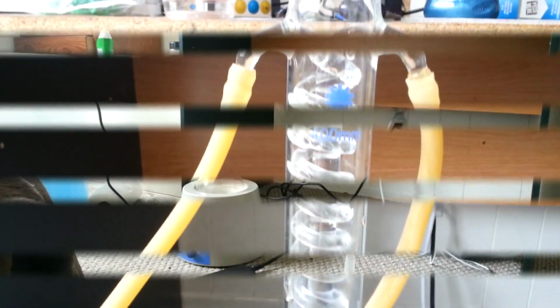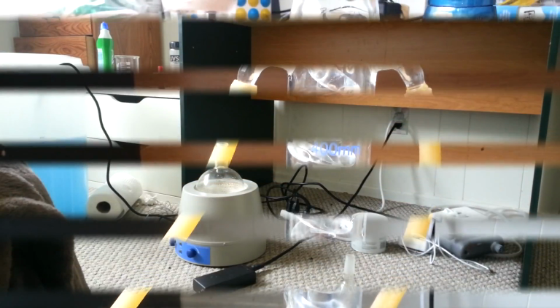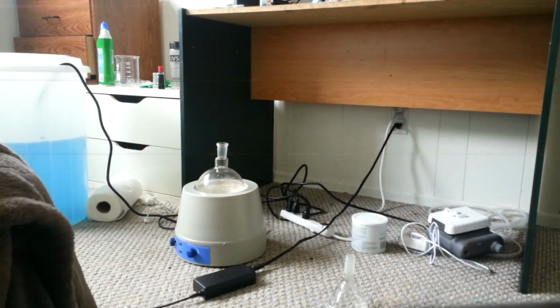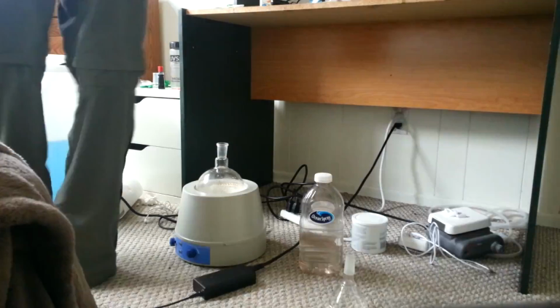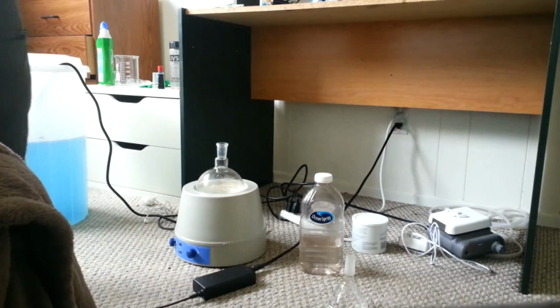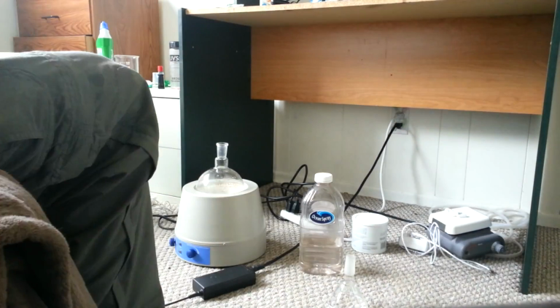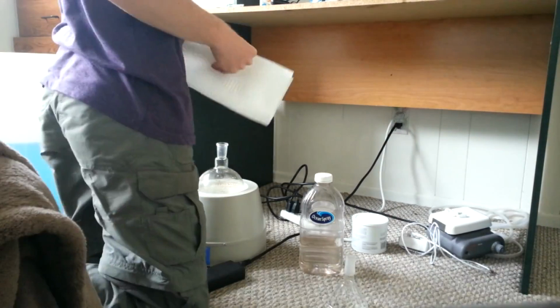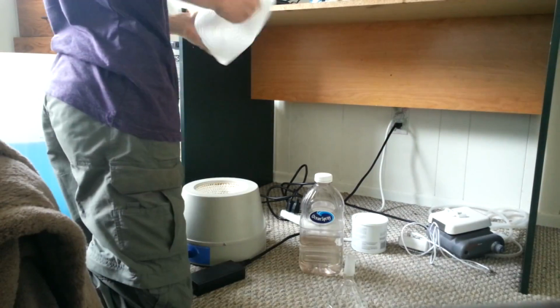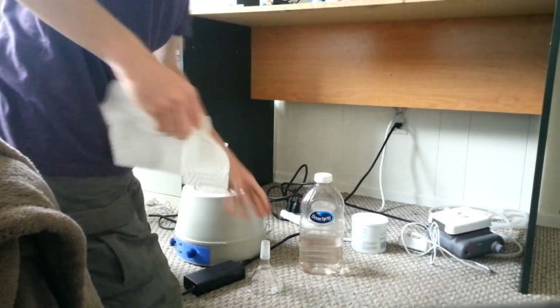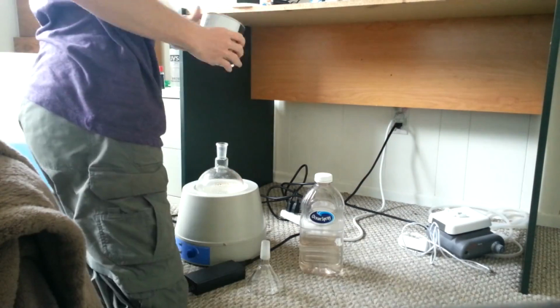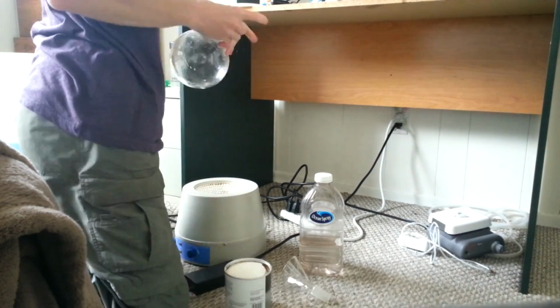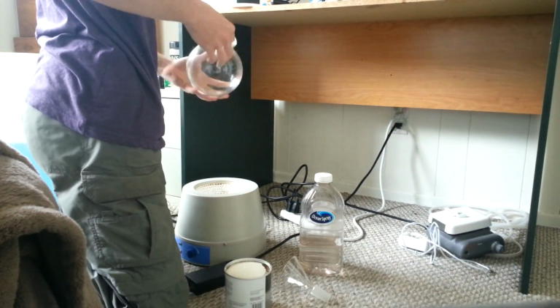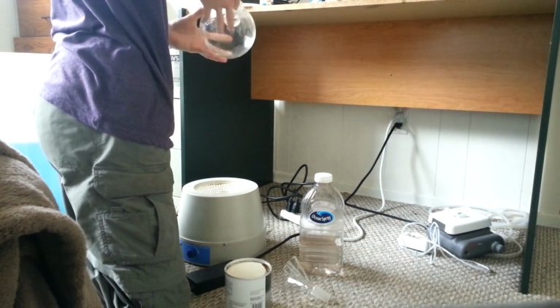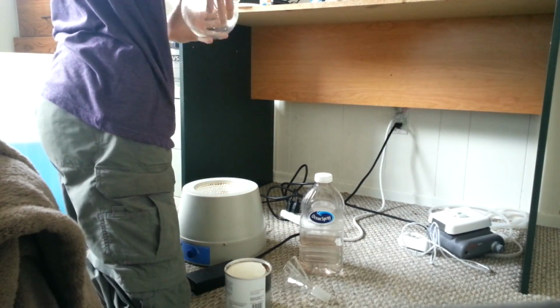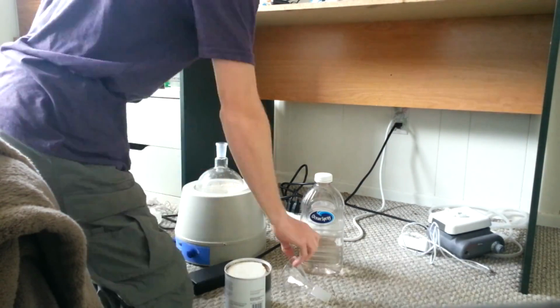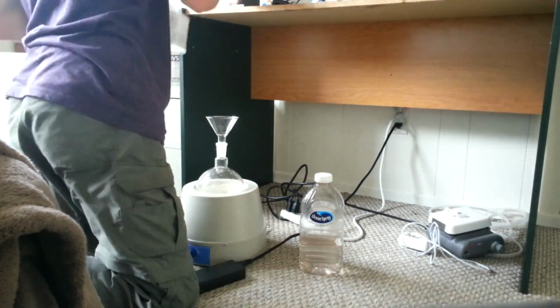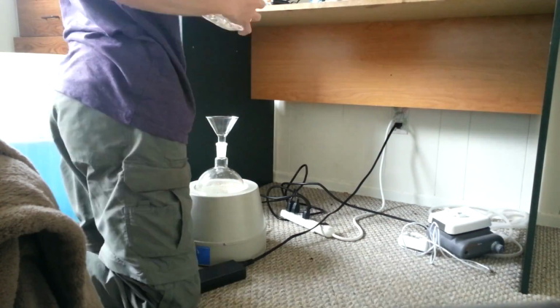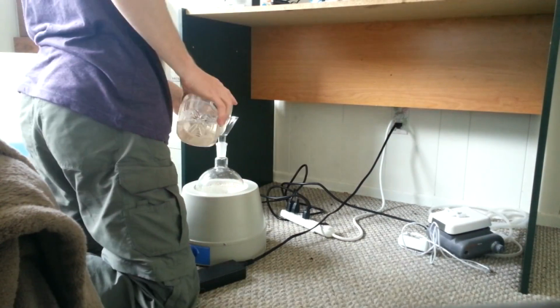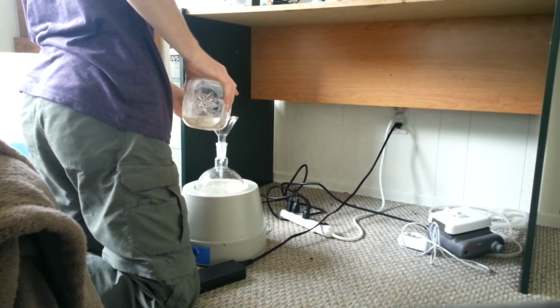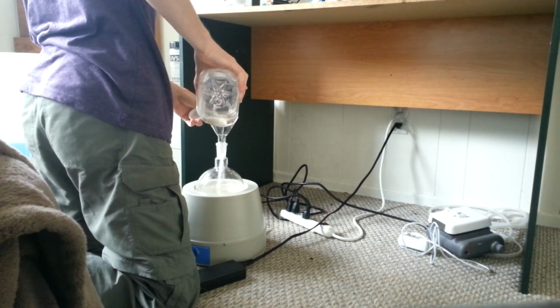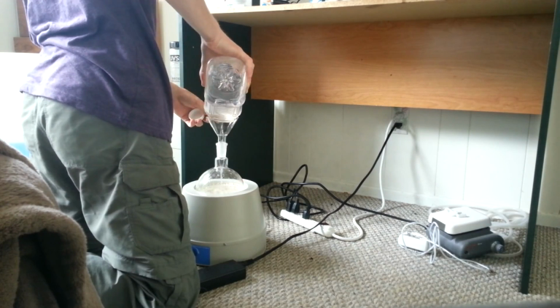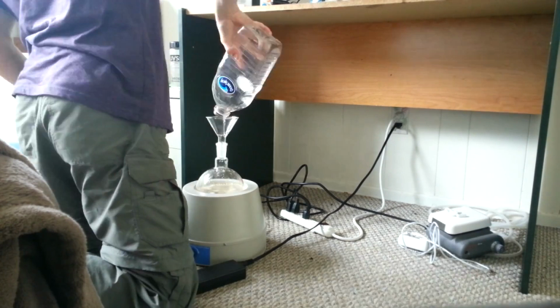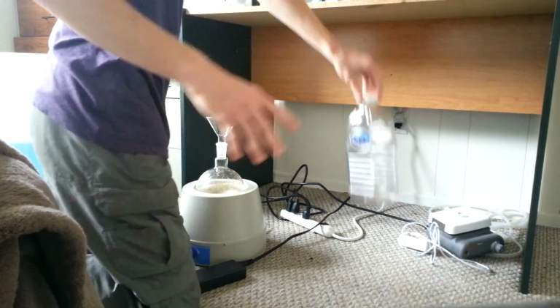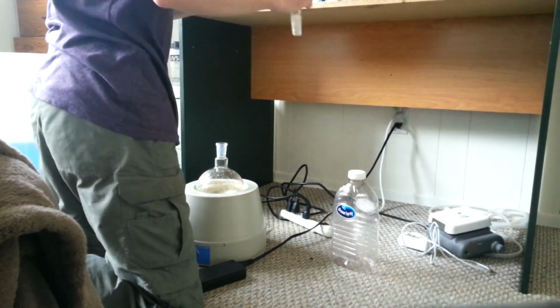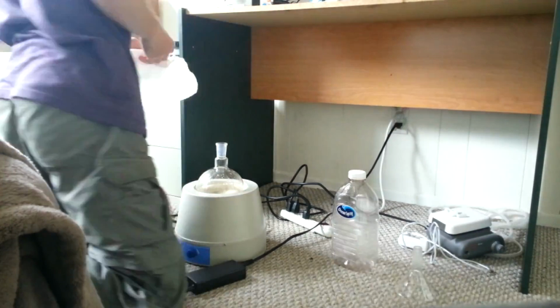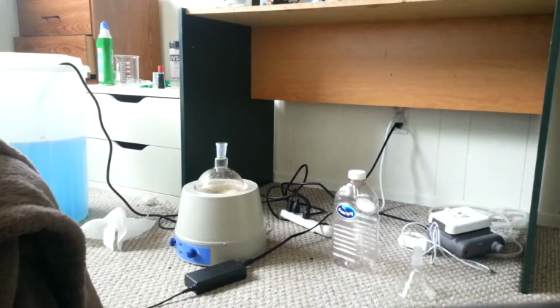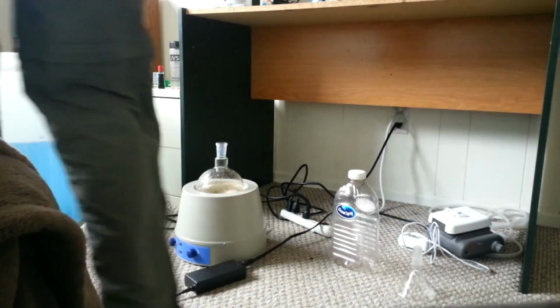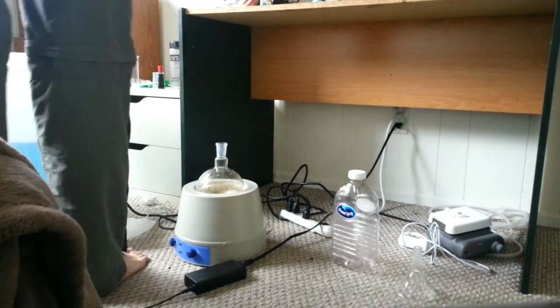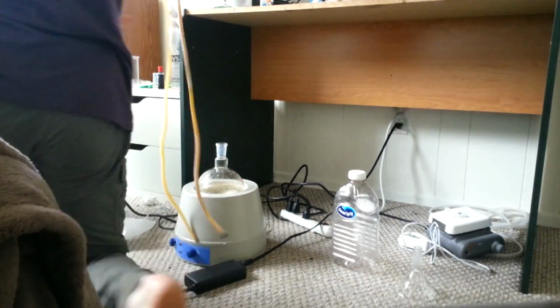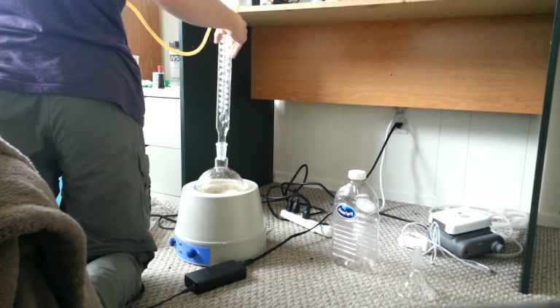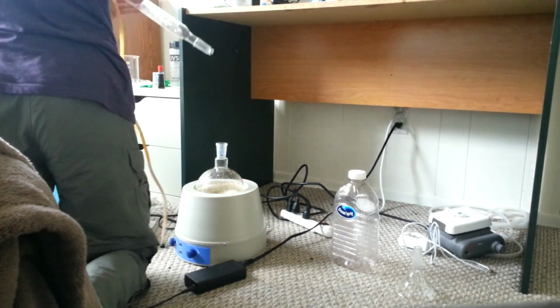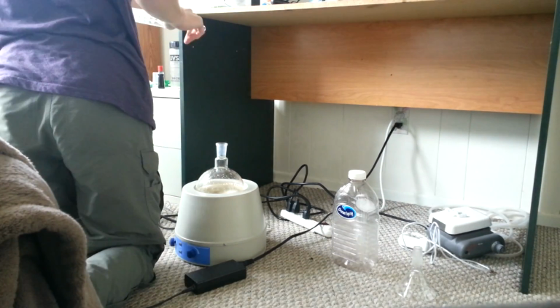Here is what a reflux apparatus looks like. It's simply a round bottom flask with a condenser attached to the neck. Note that the coolant should be flowing toward the round bottom flask rather than away from it.